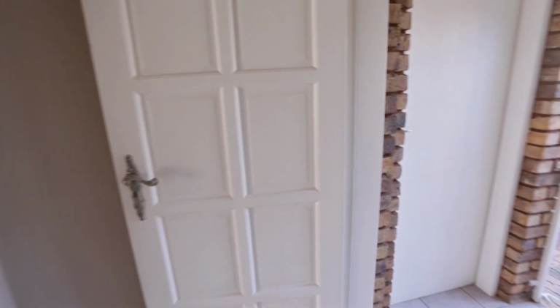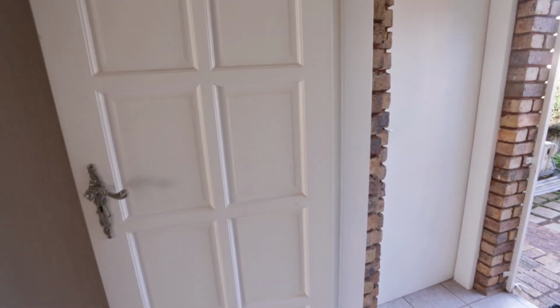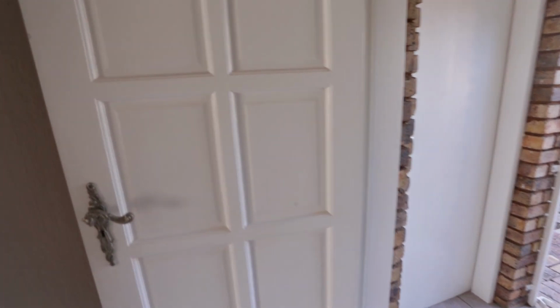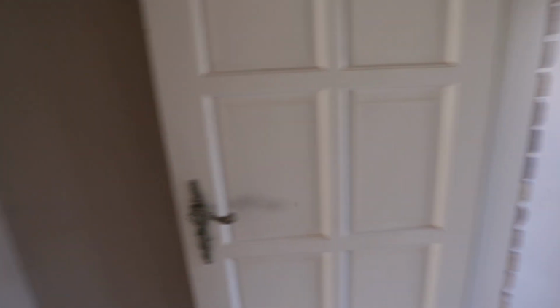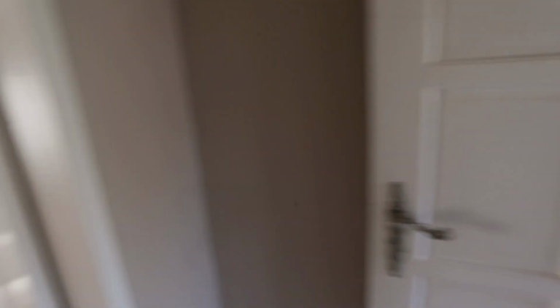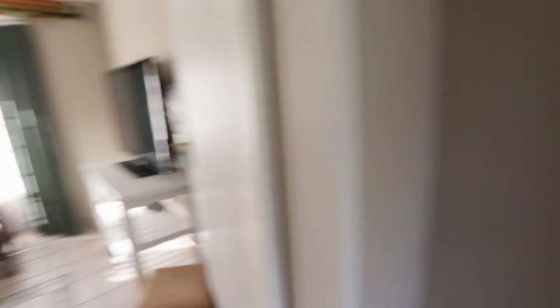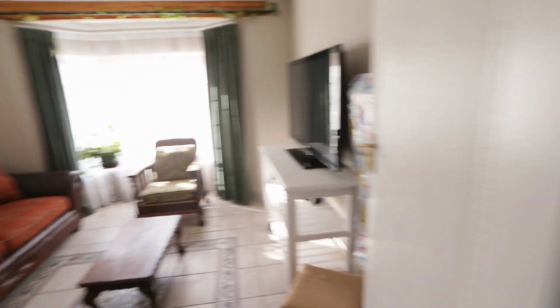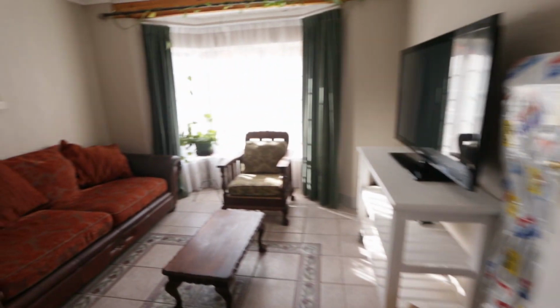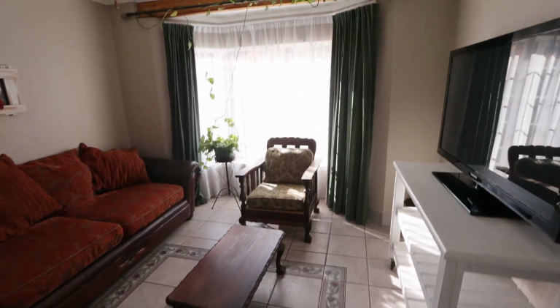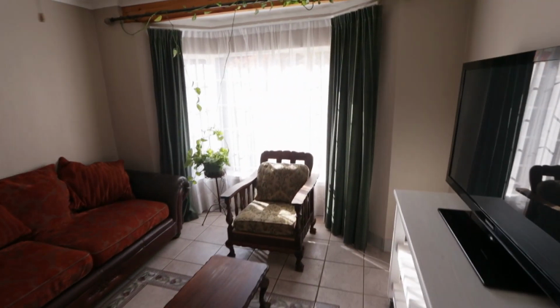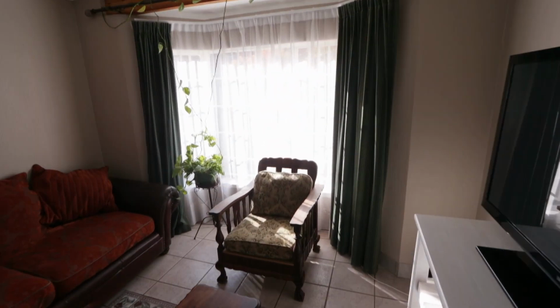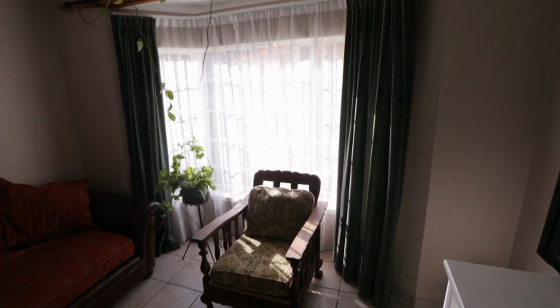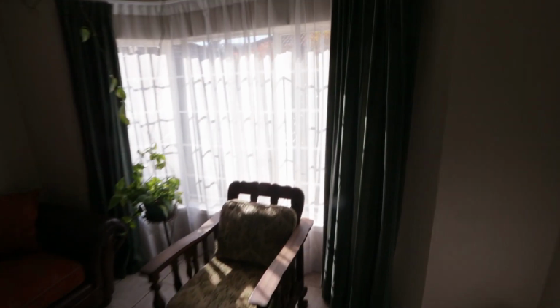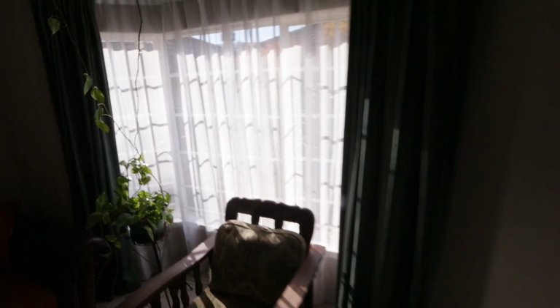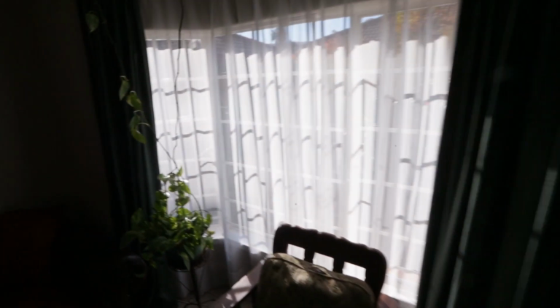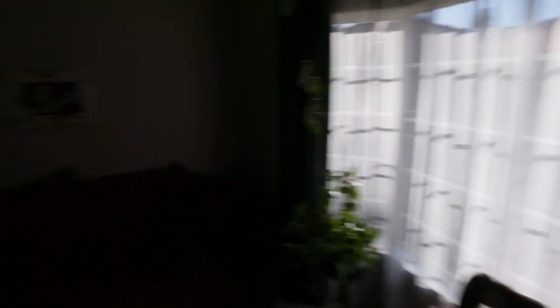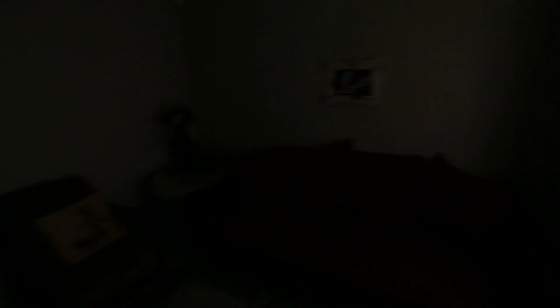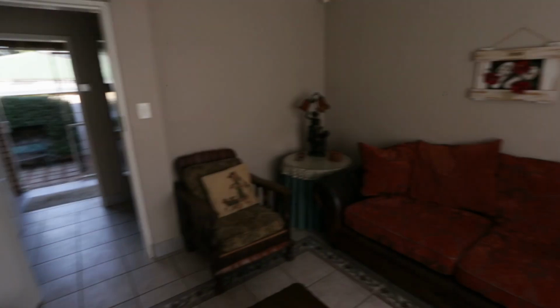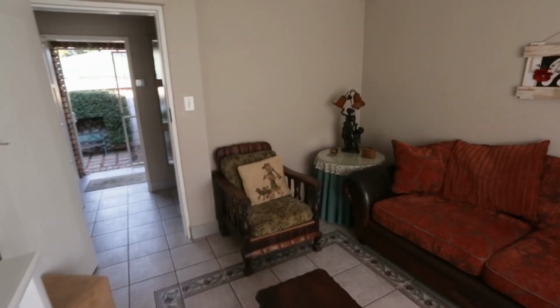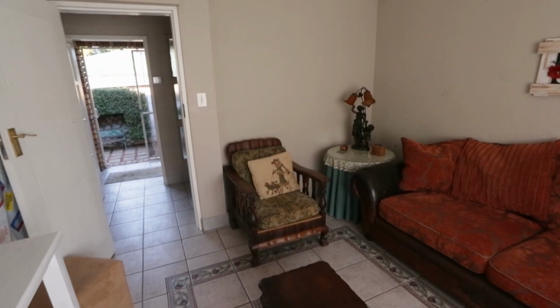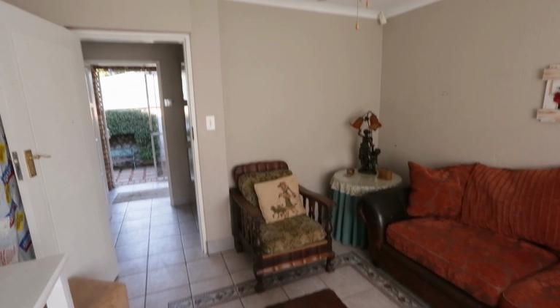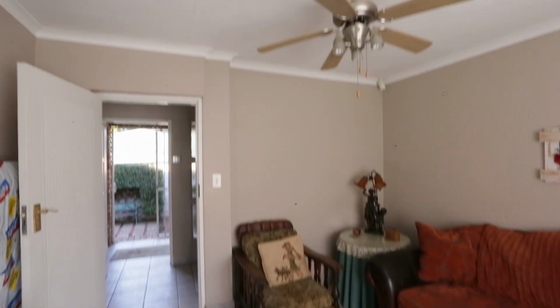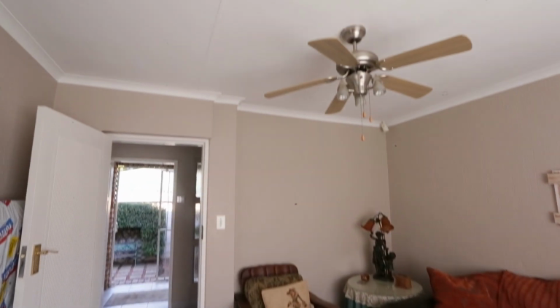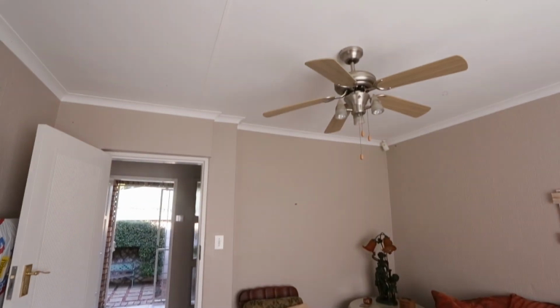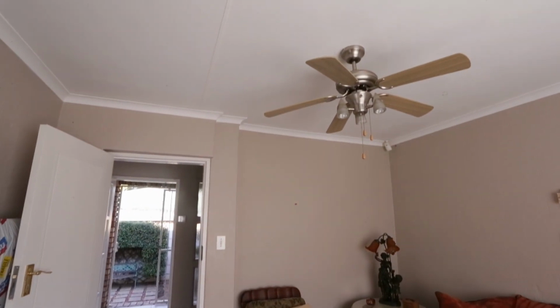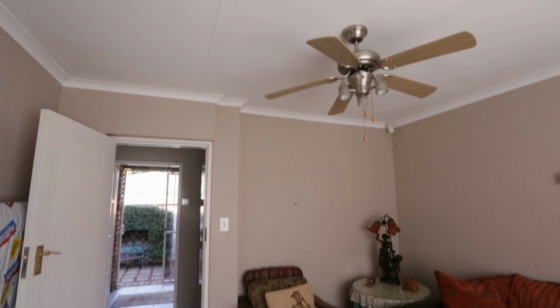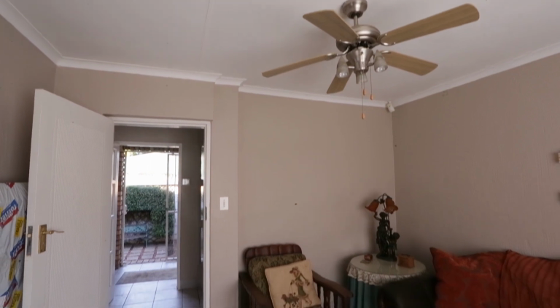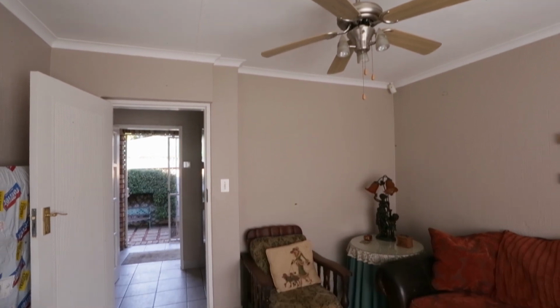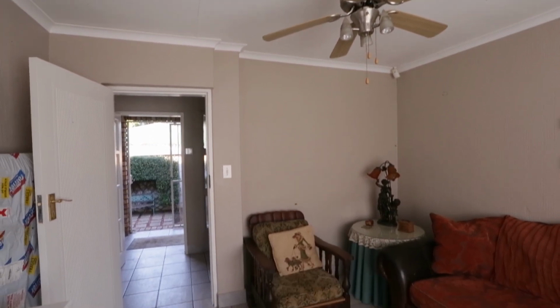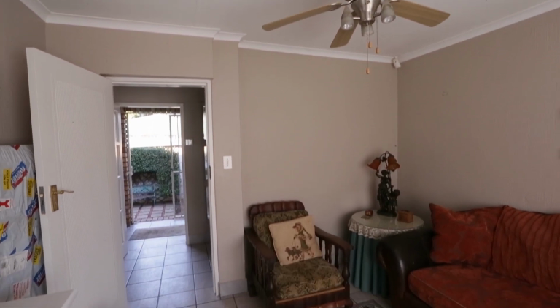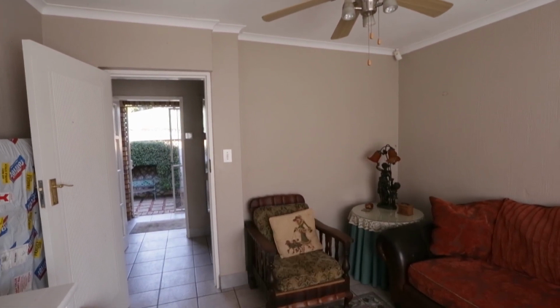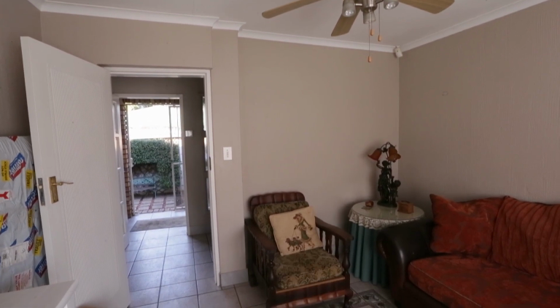This is your front door, and right across from your front door you've got an extra room which can be a home office, a study, or a fourth bedroom.